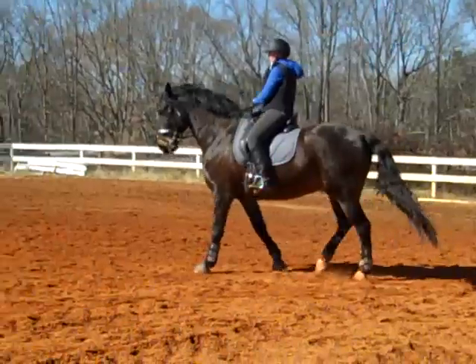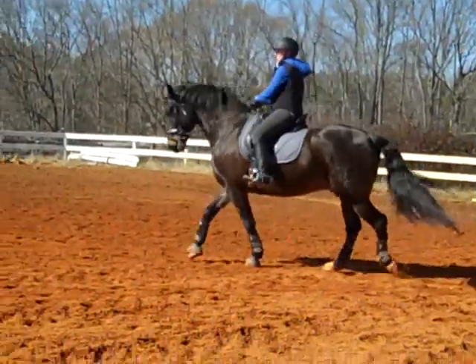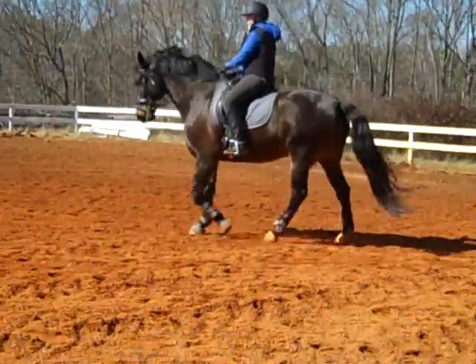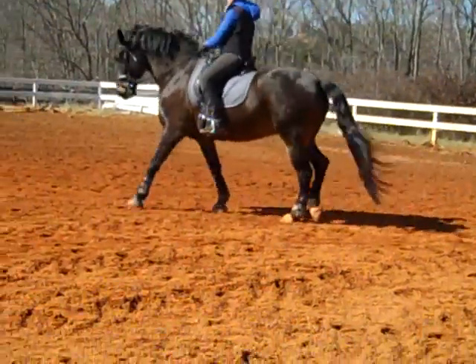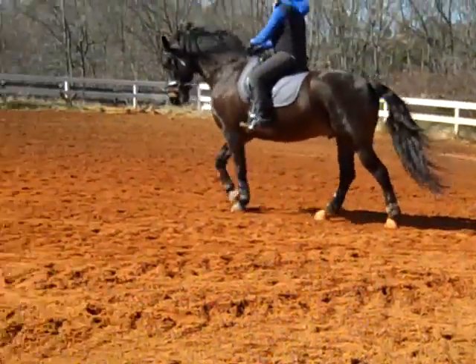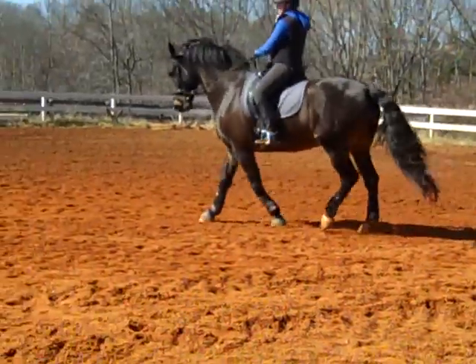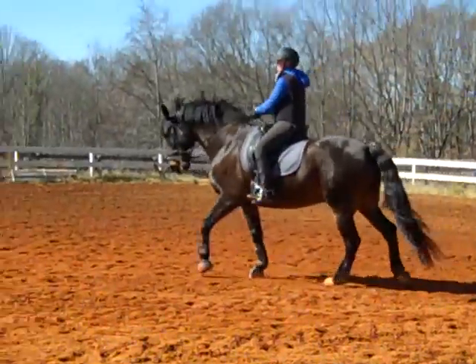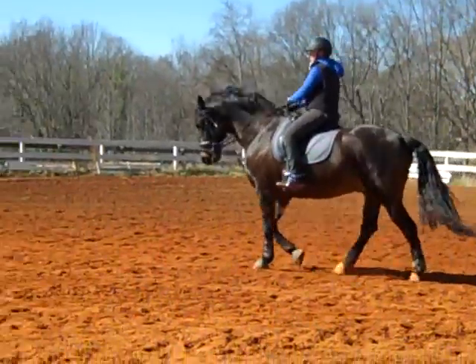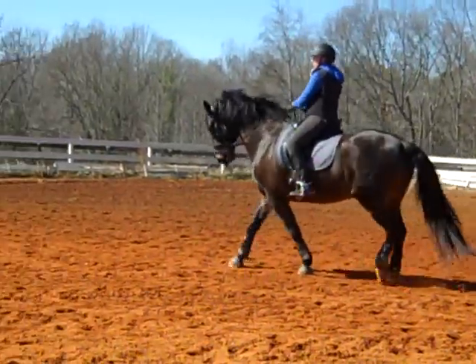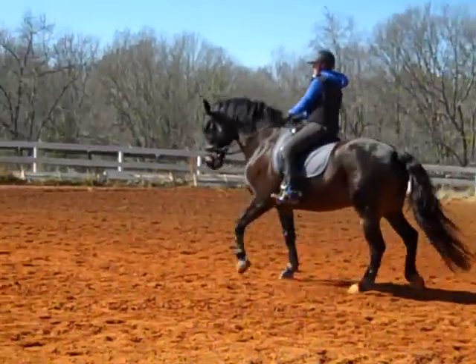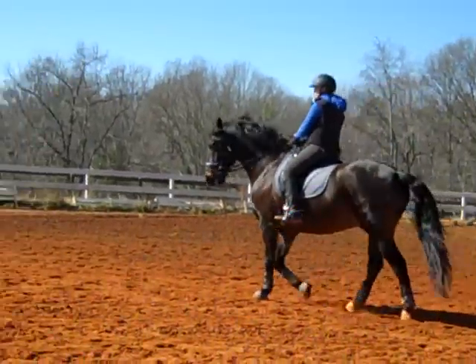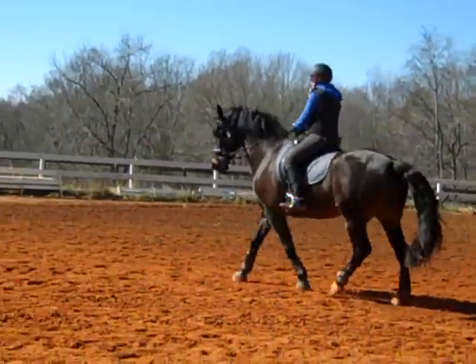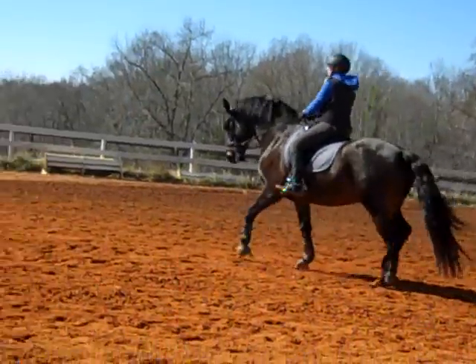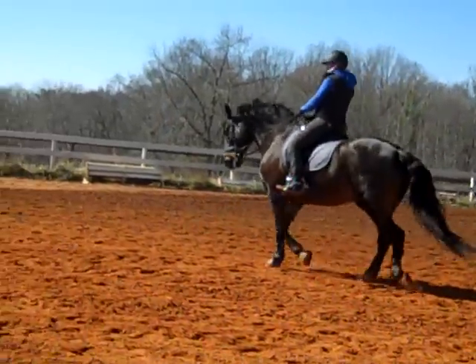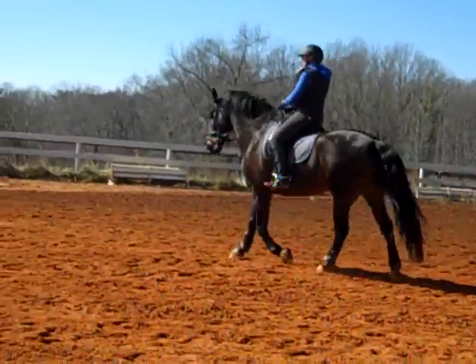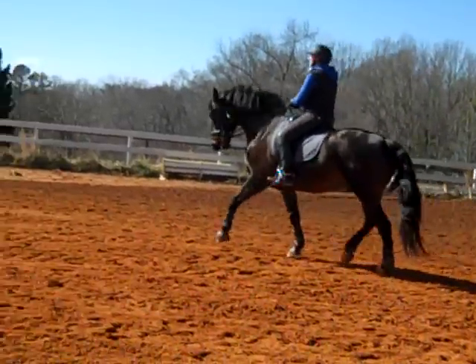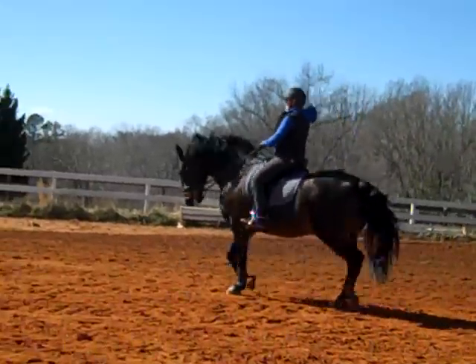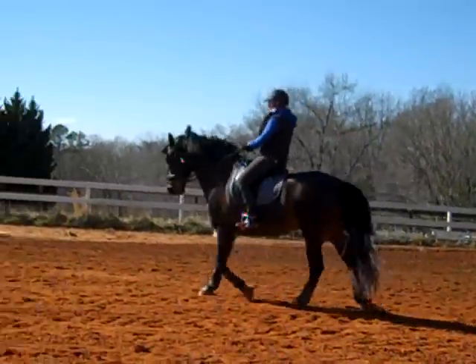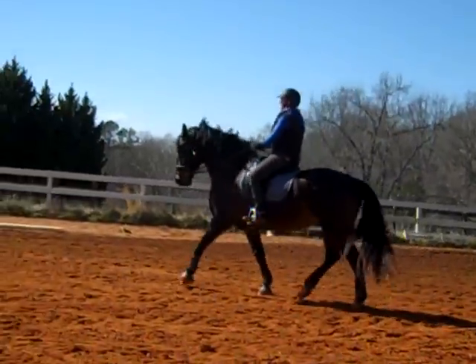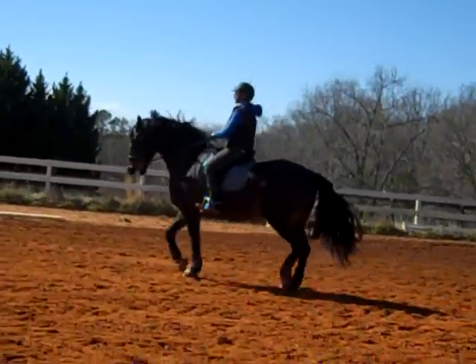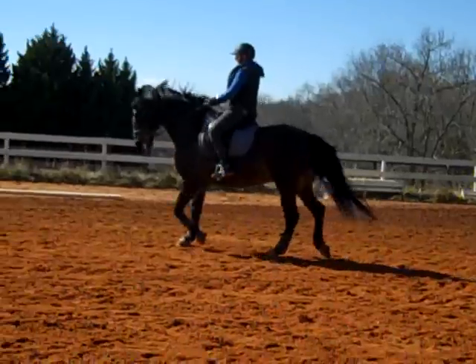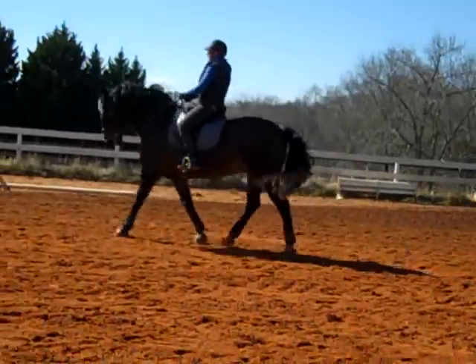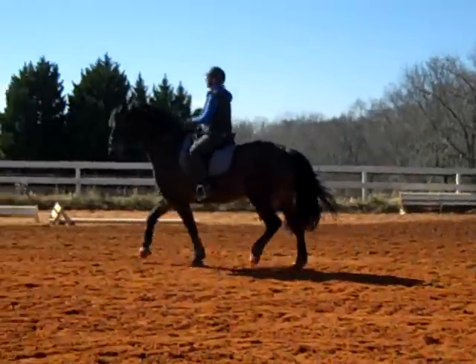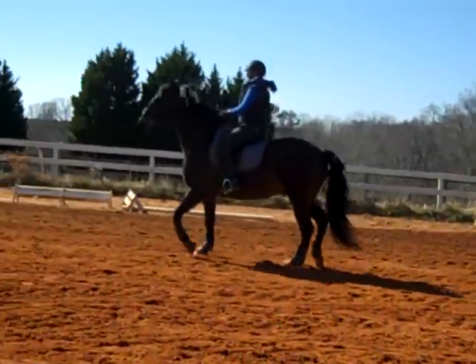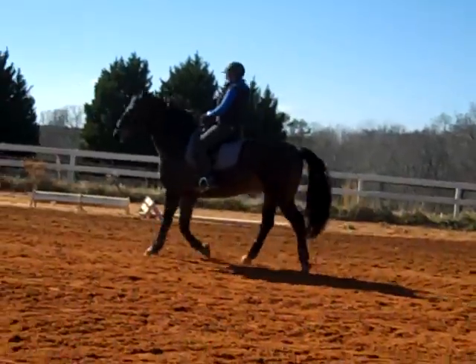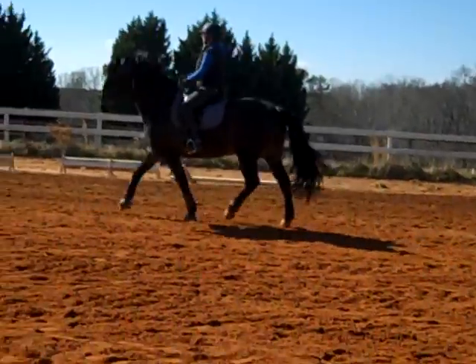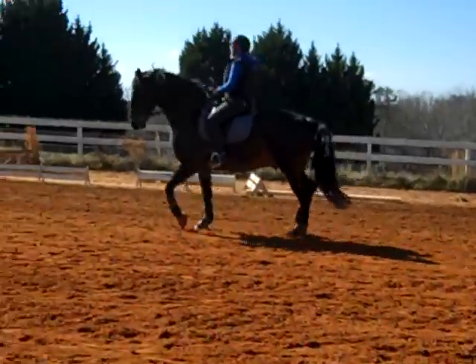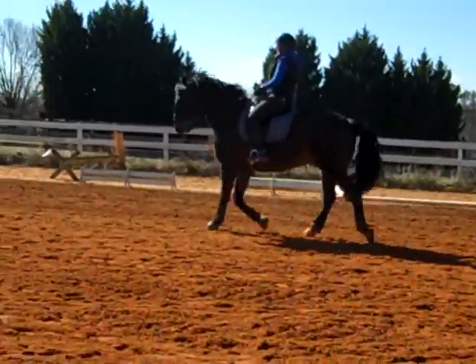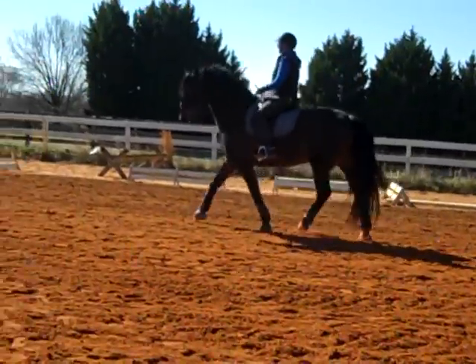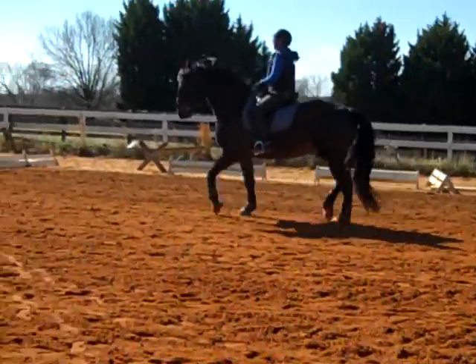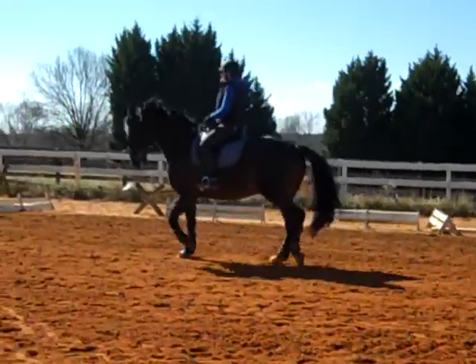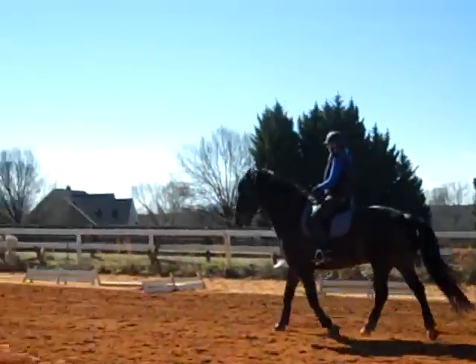This is Randi Thompson coming to you live with Susan Faulkner, Evans and Bo. We're going into the trot now with our shoulder-in and travers — so just haunches-in.